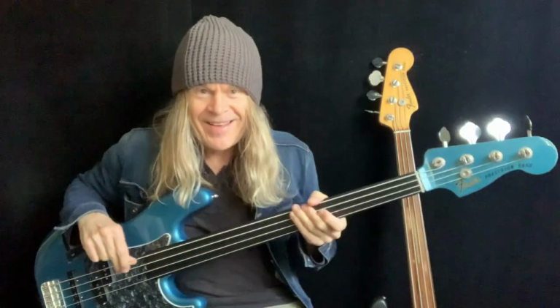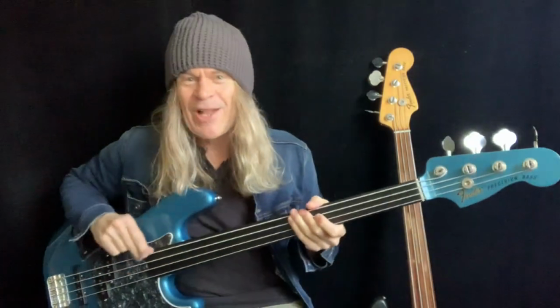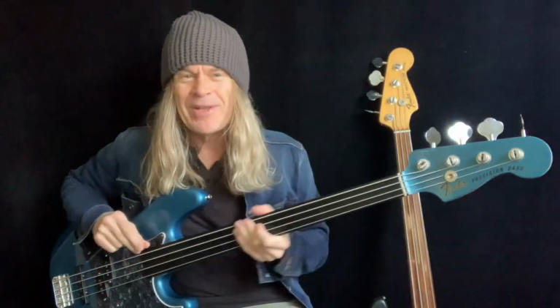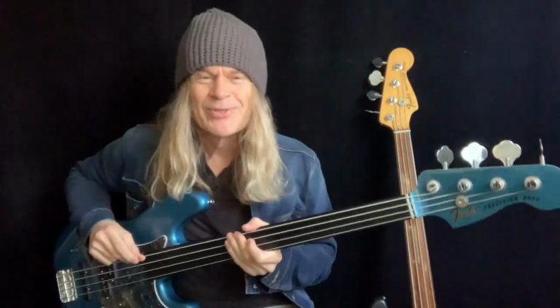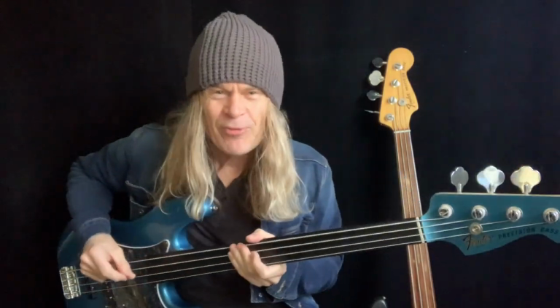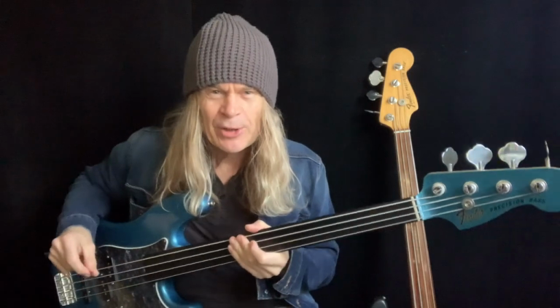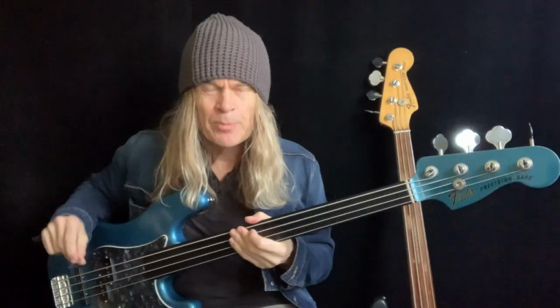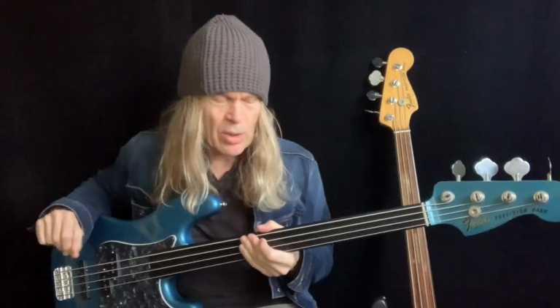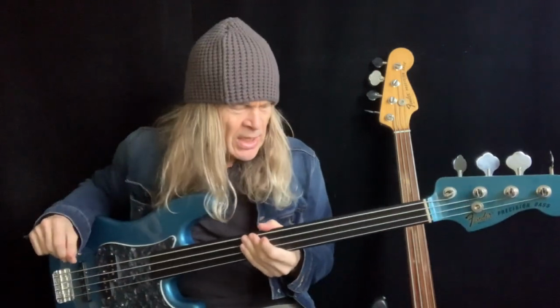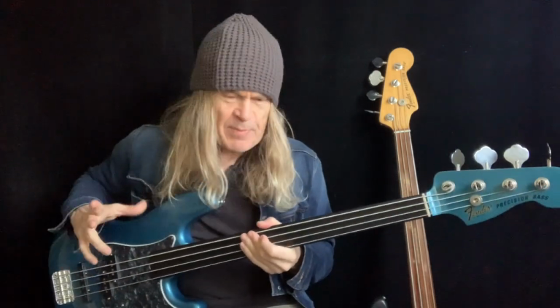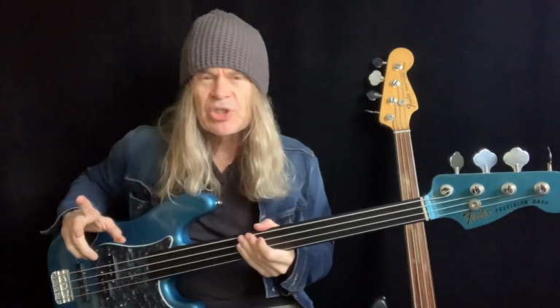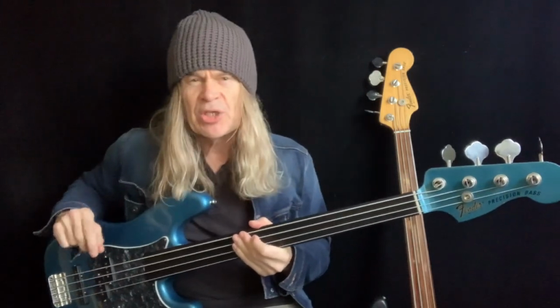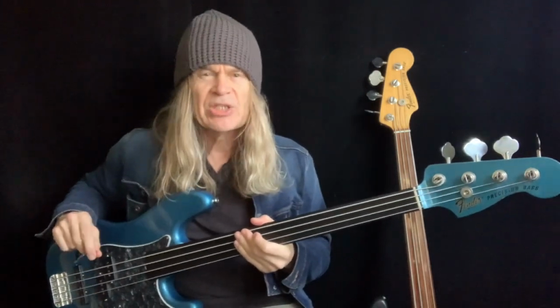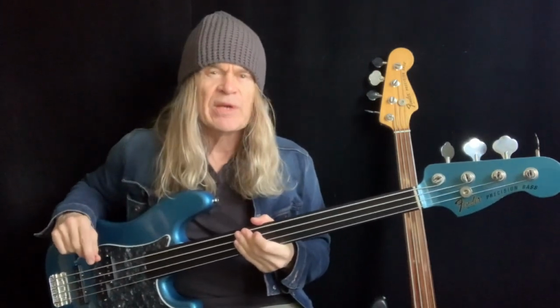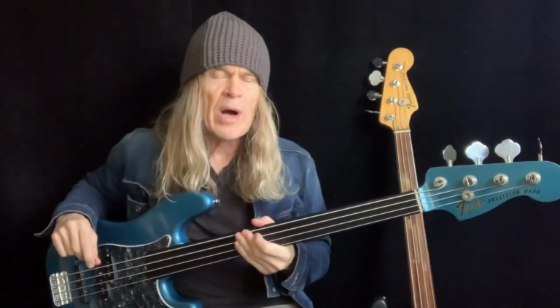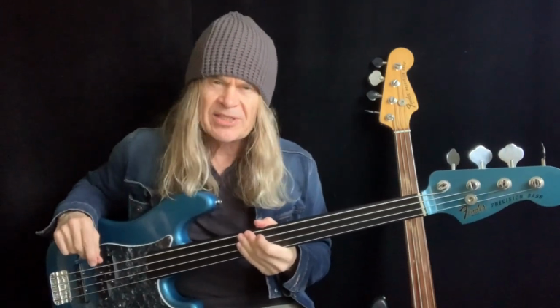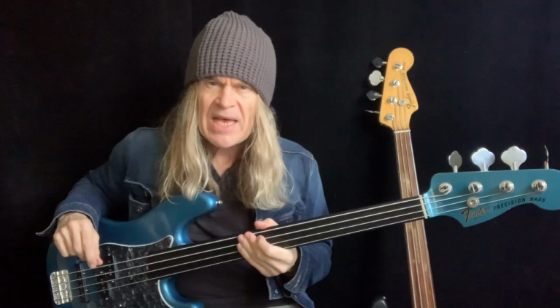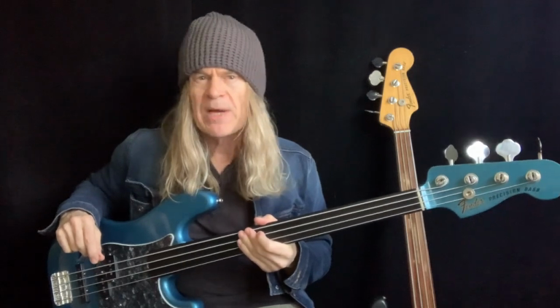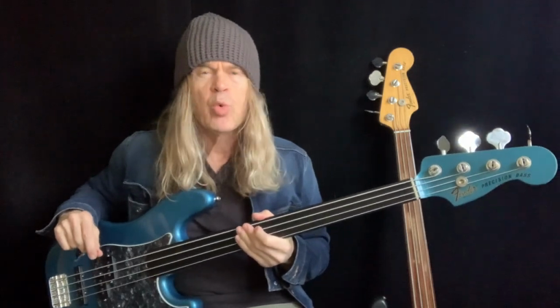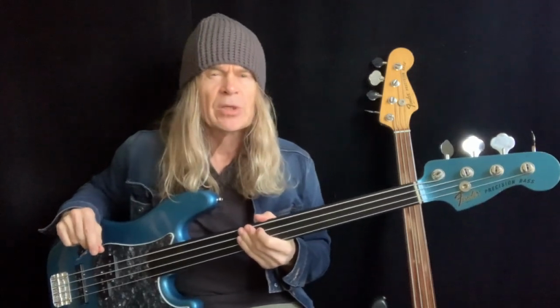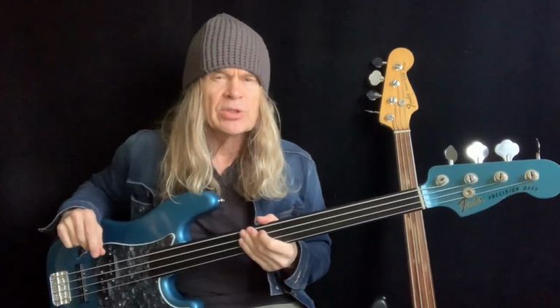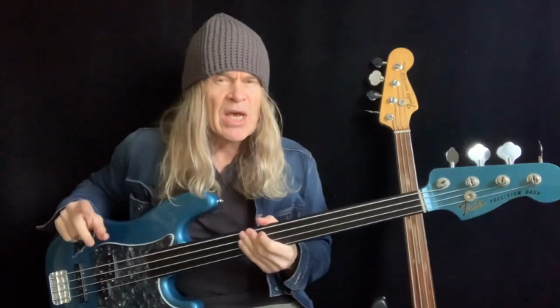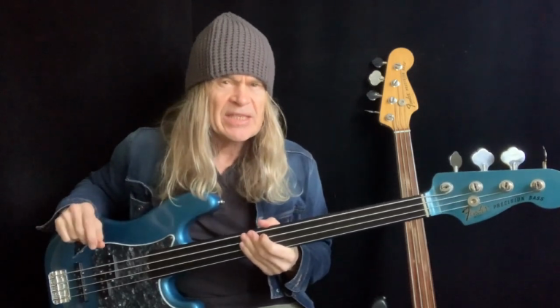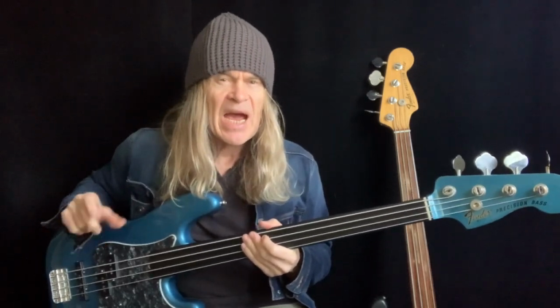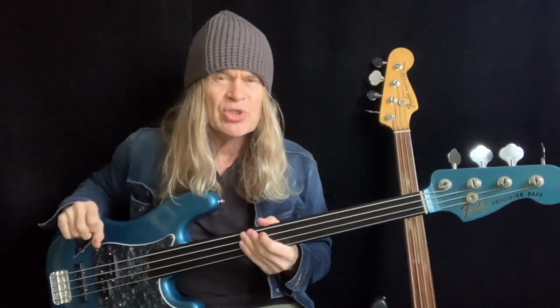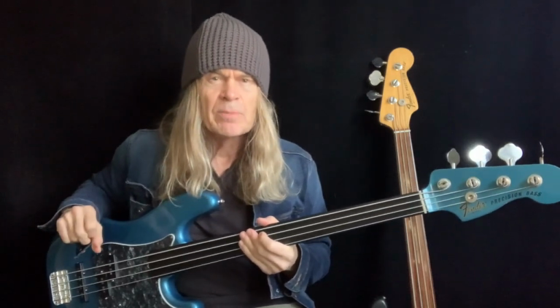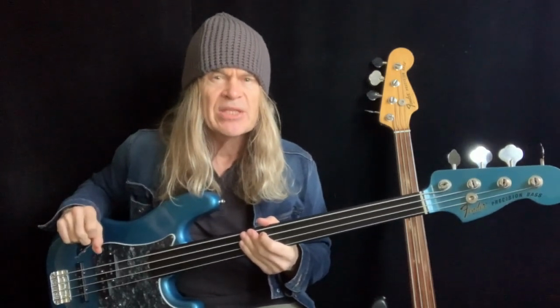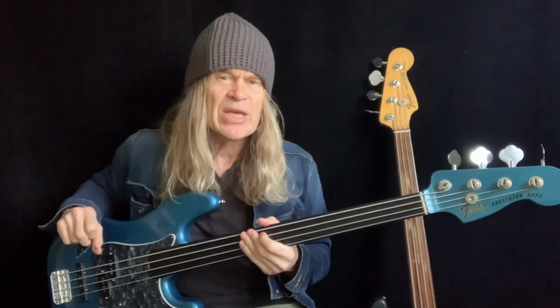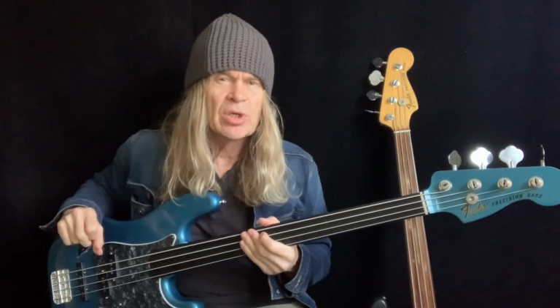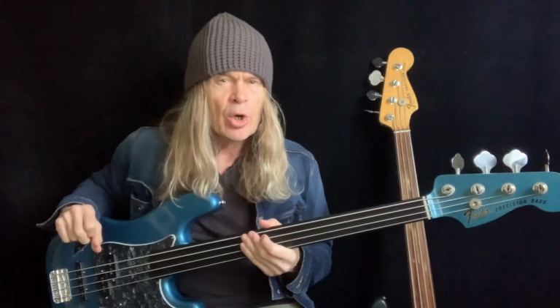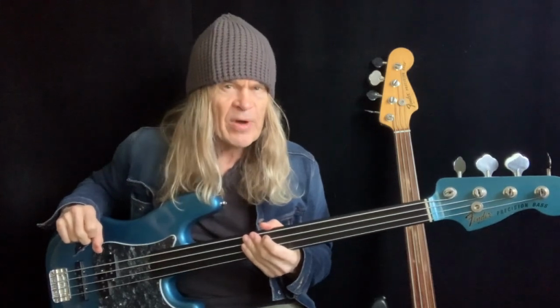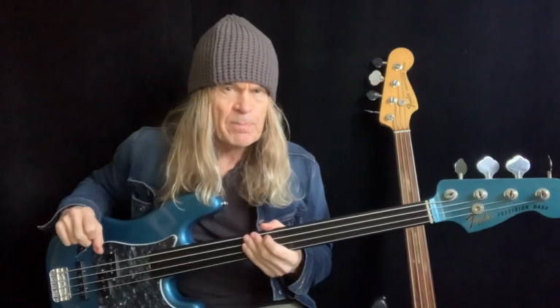Hello everybody, Tony Franklin here, hope you're well. I've been wanting to discuss this subject for a while because I'm asked about it quite a lot, and that is: how do you set up the intonation on a fretless bass?